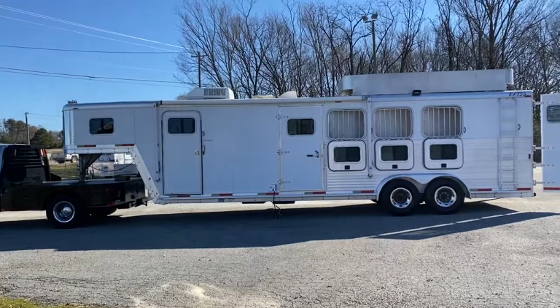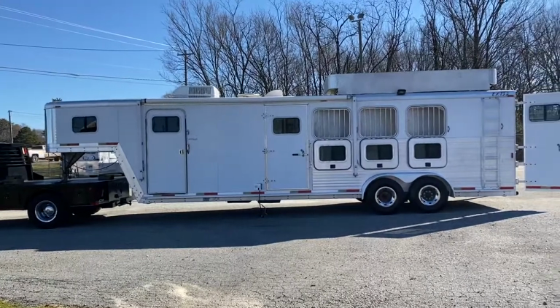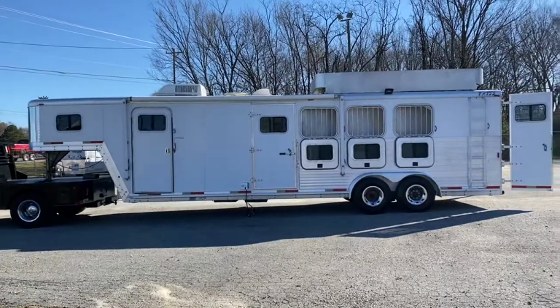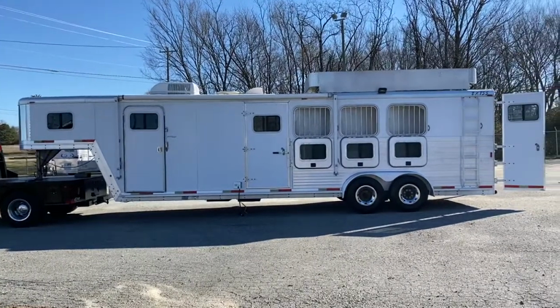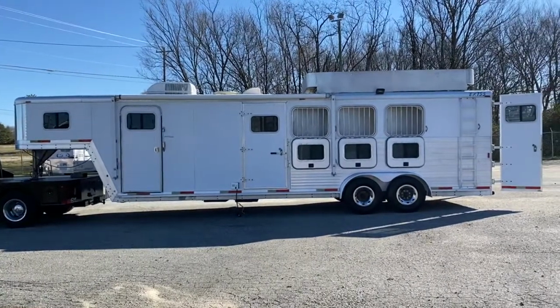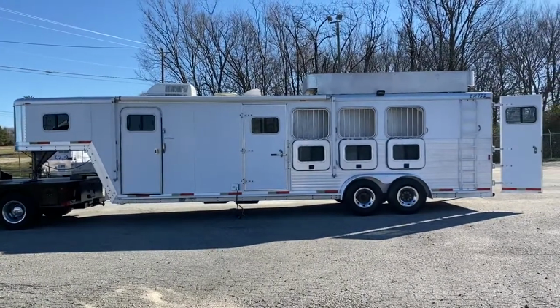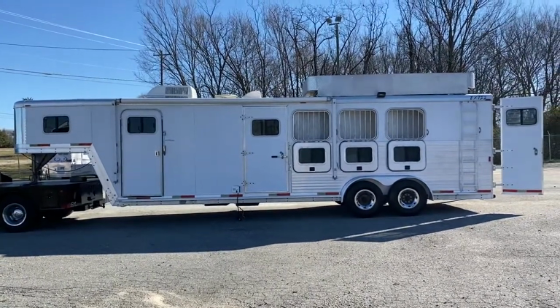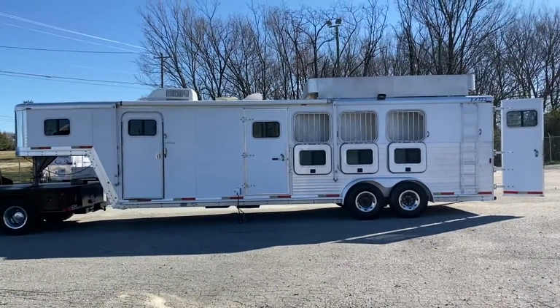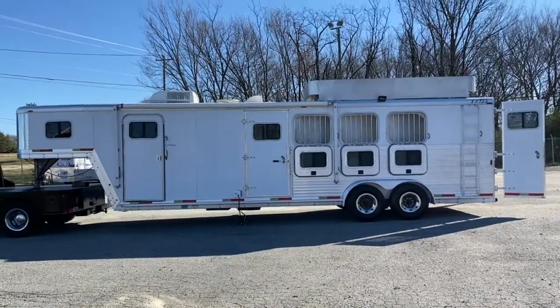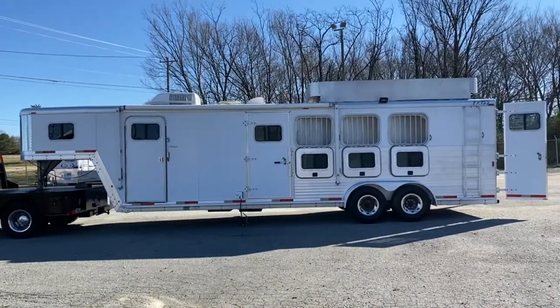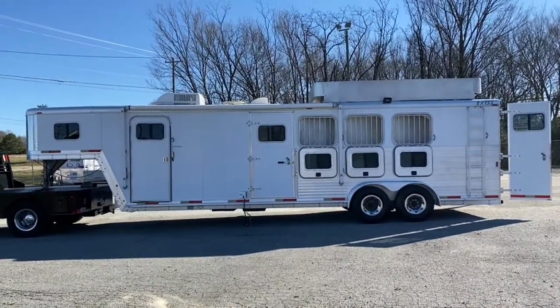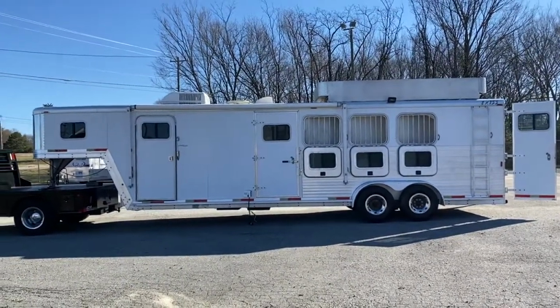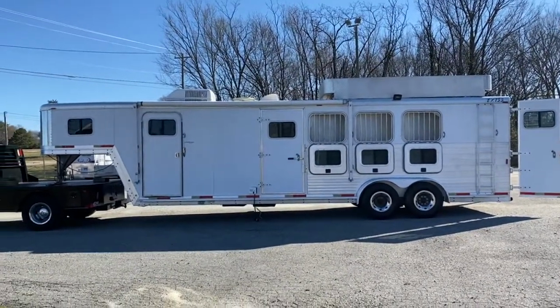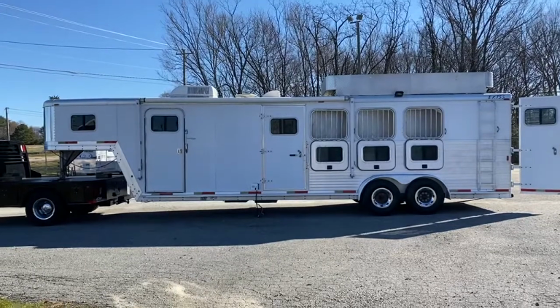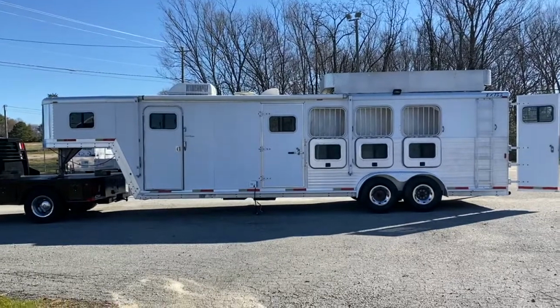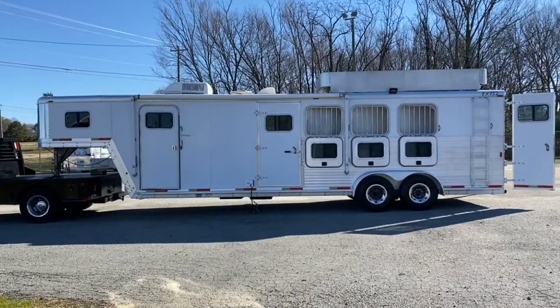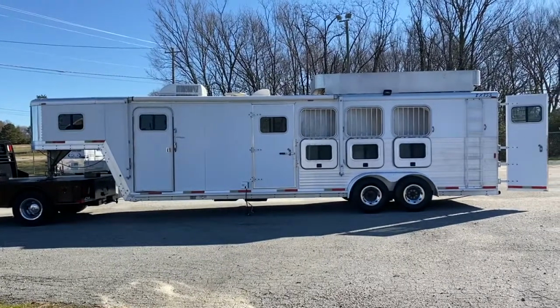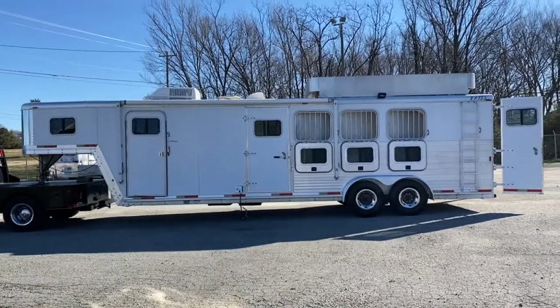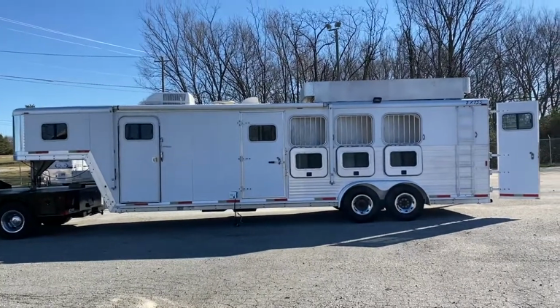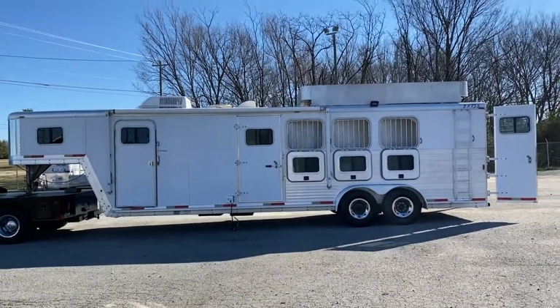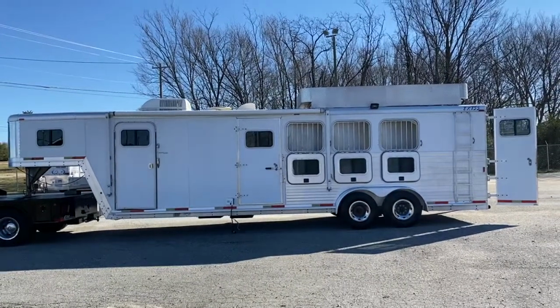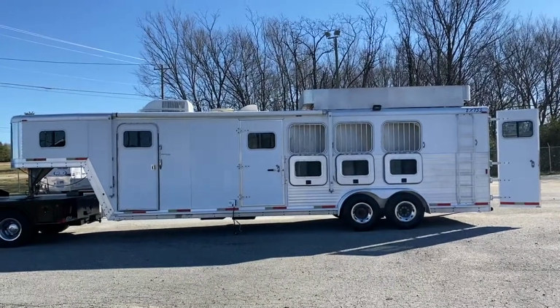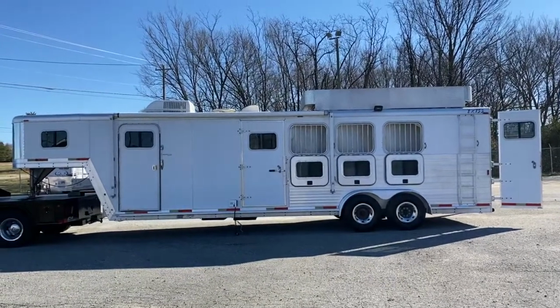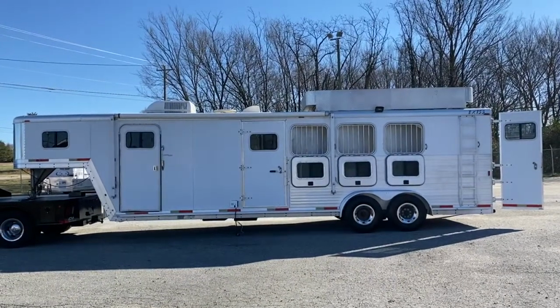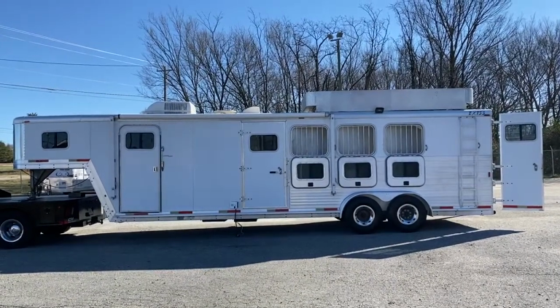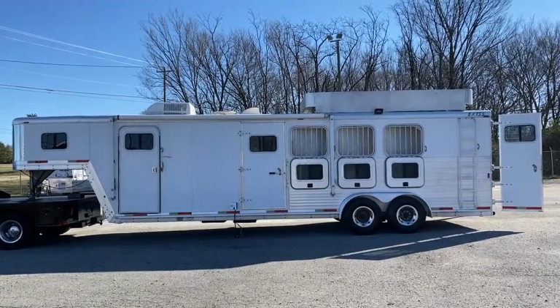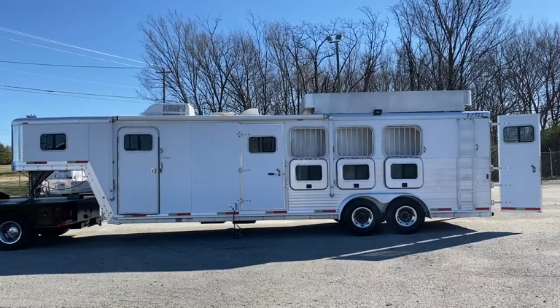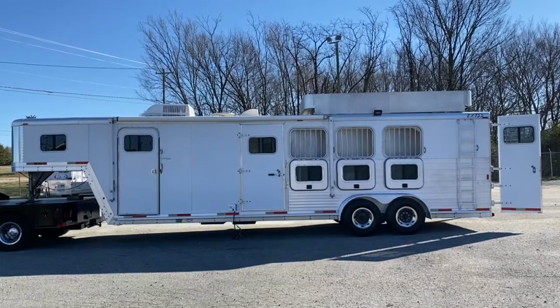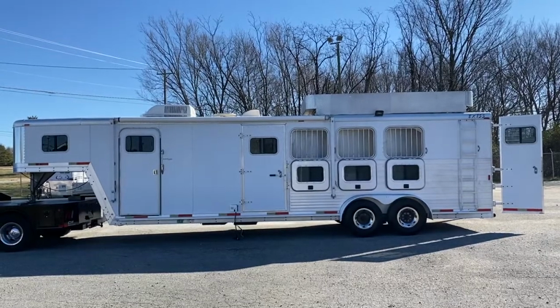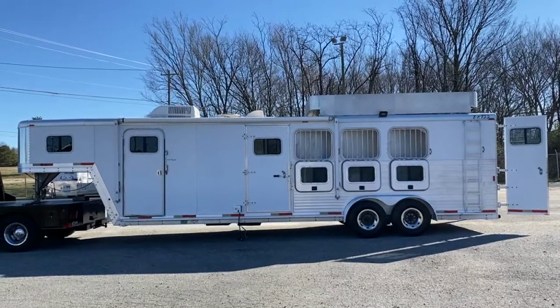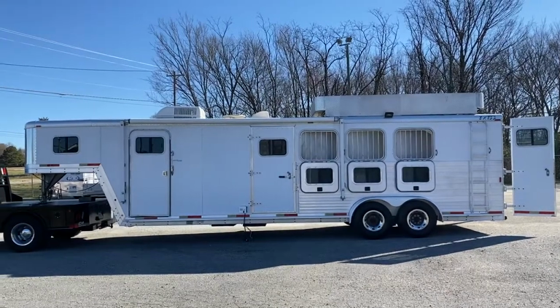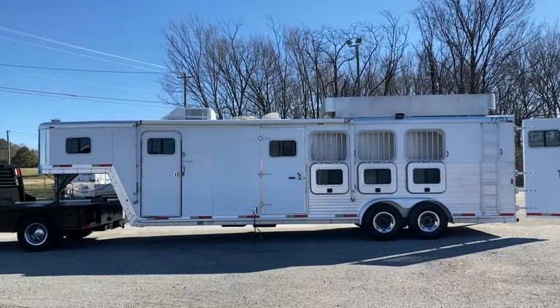So what I have today is a 7408 Exus. This would be a 2002 model, all aluminum, seven wide, seven tall. This is a four horse with an eight foot short wall.